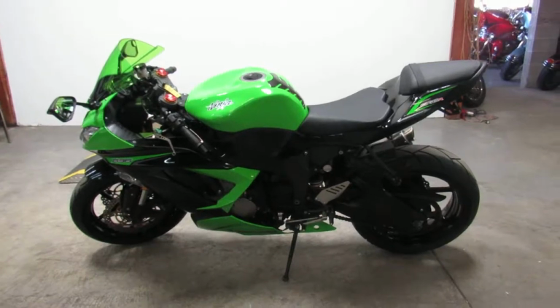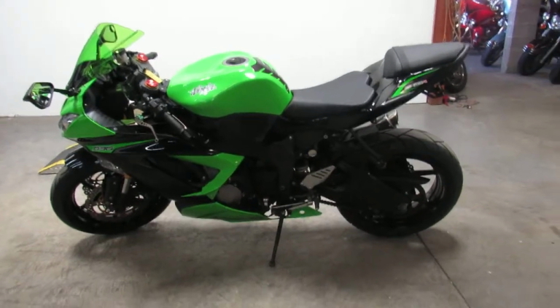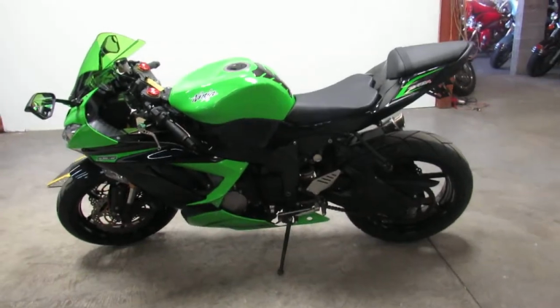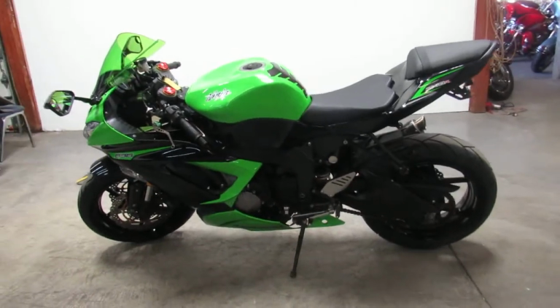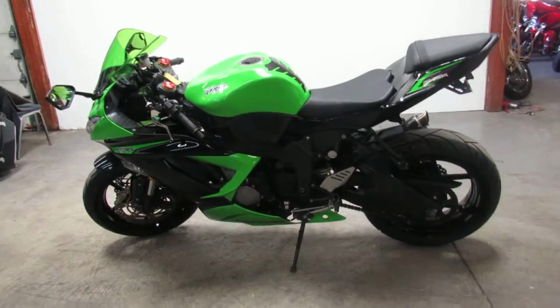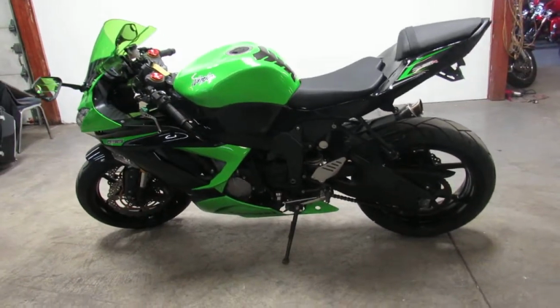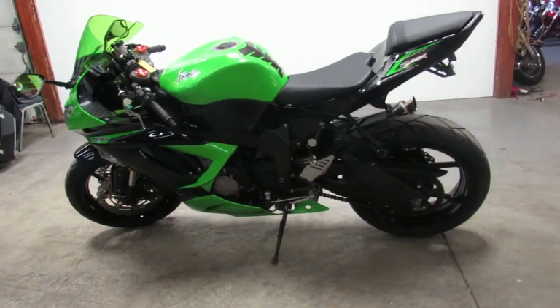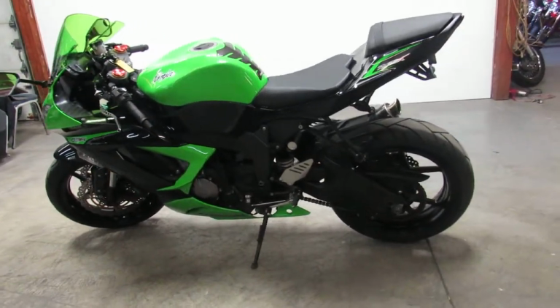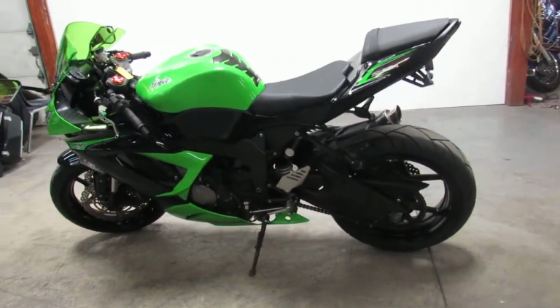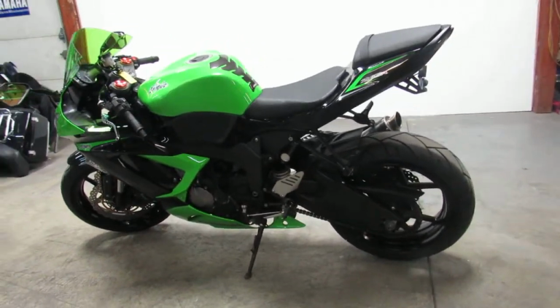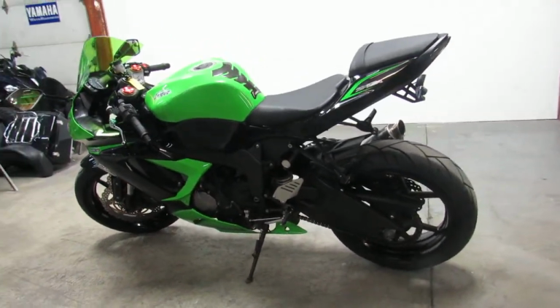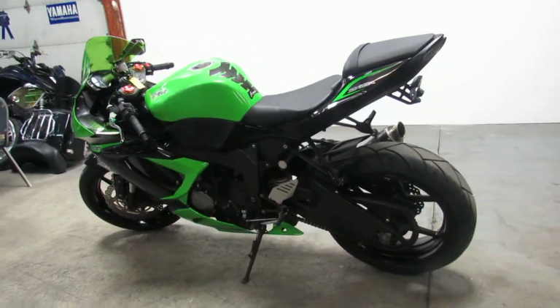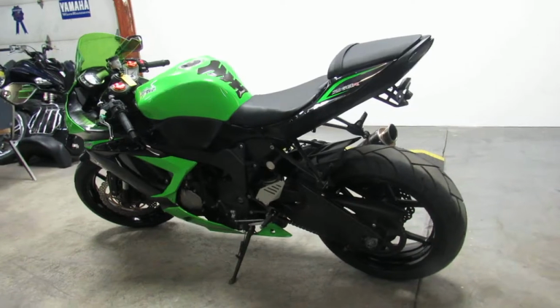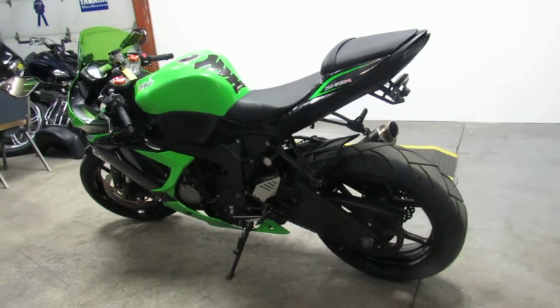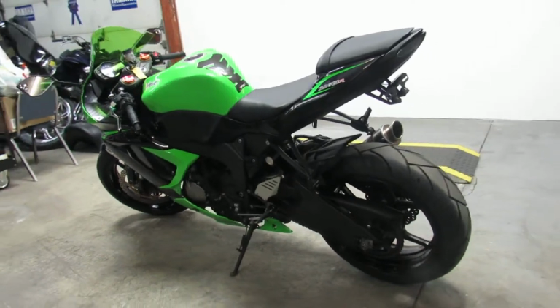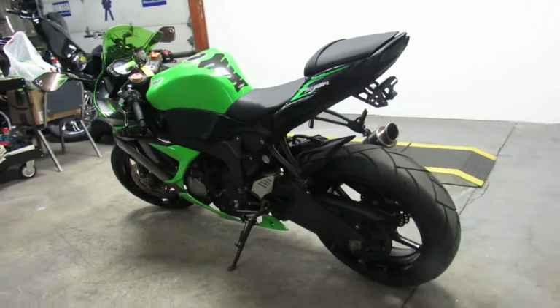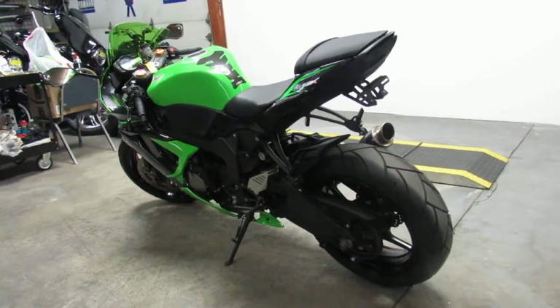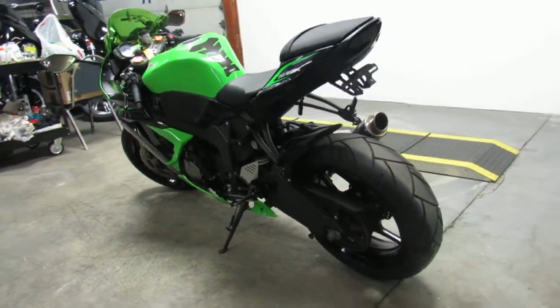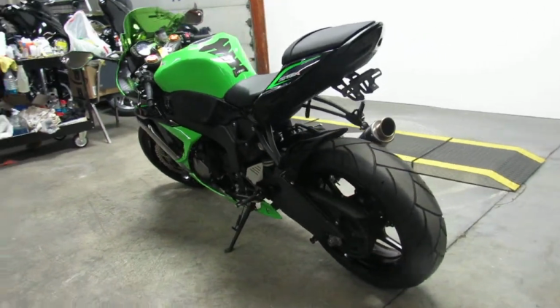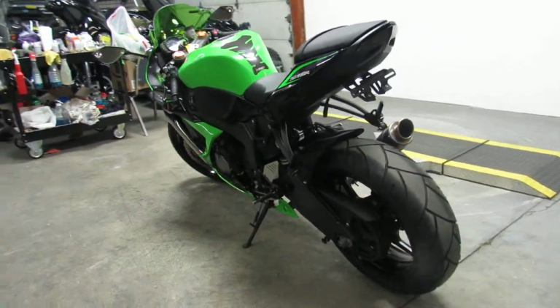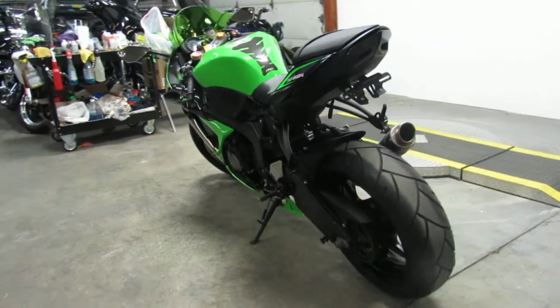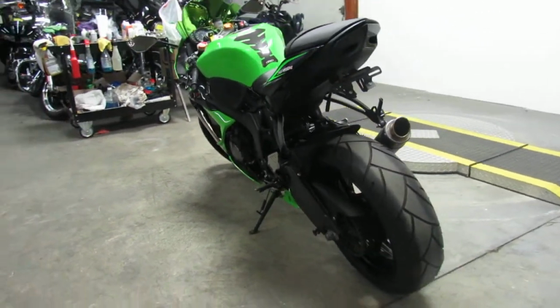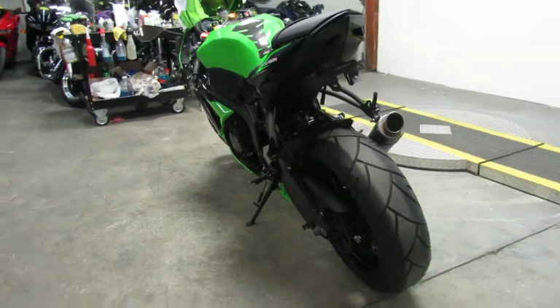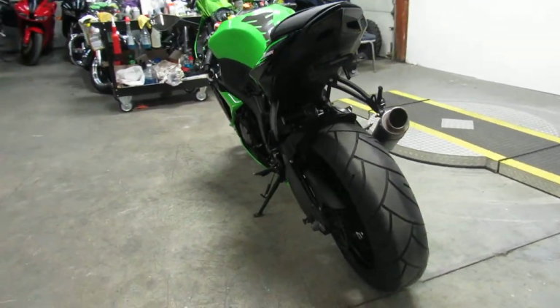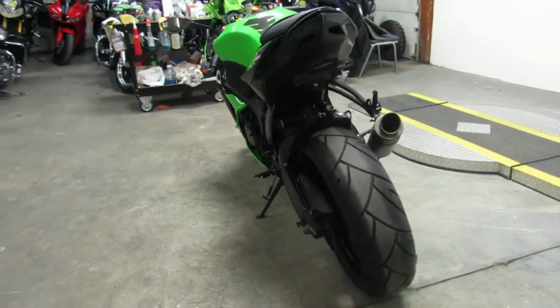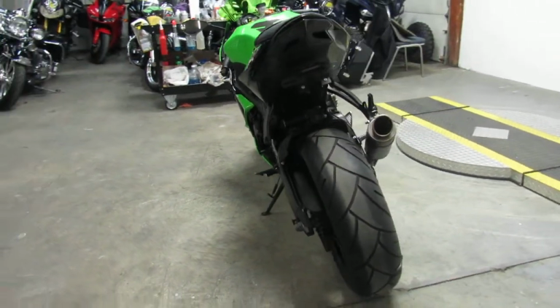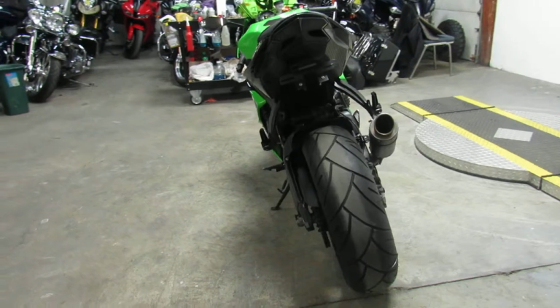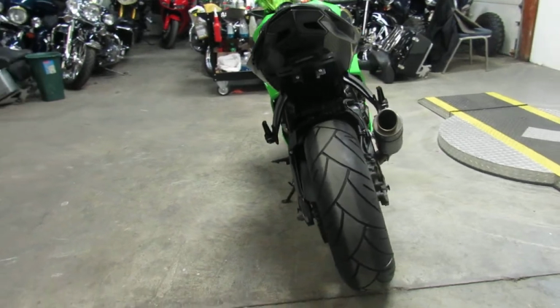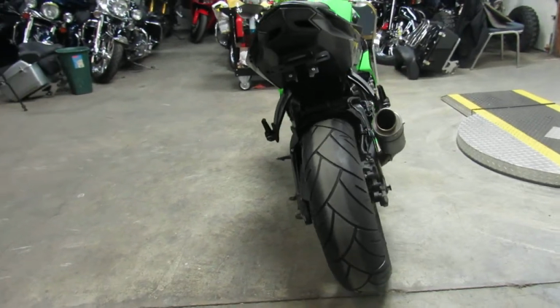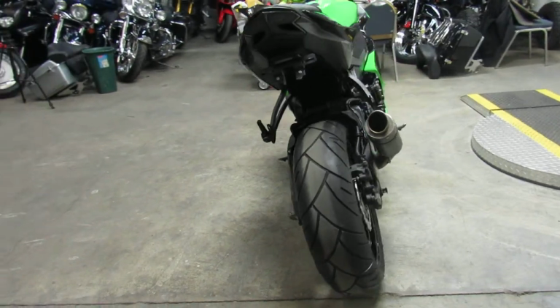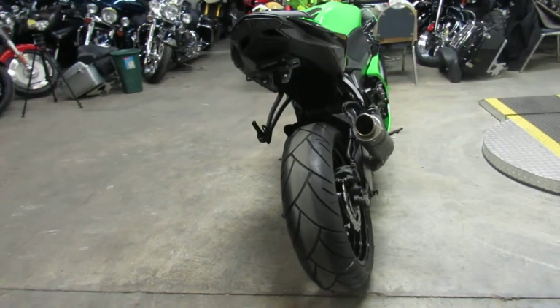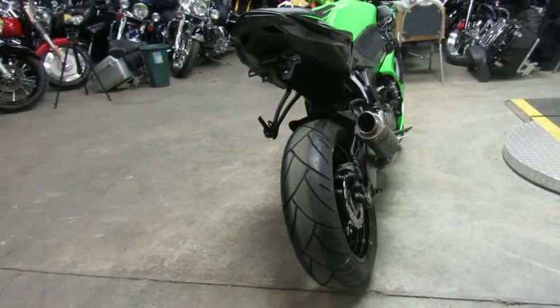Hey guys, it's ApprovalPowerSports.com here doing some videos on the used sport bikes. We've got over 250 pre-owned sport bikes — Hondas, Kawasakis, Yamahas, Suzukis, we've got them guys.